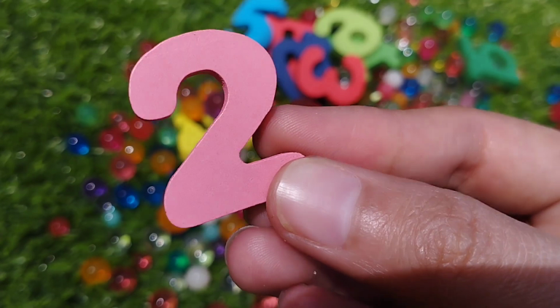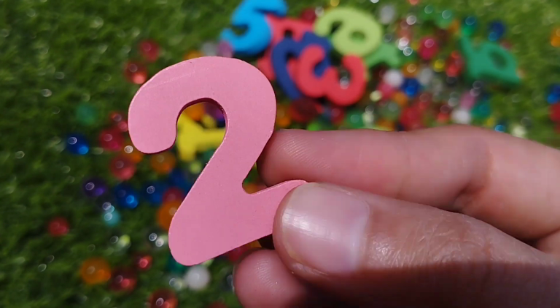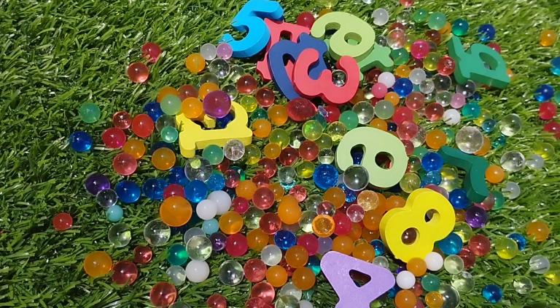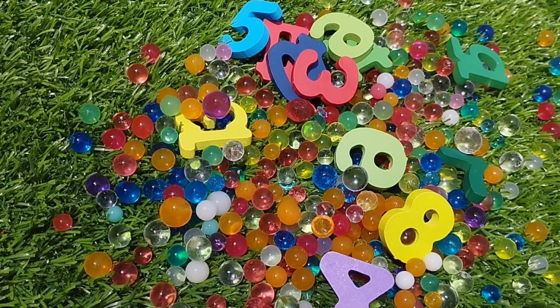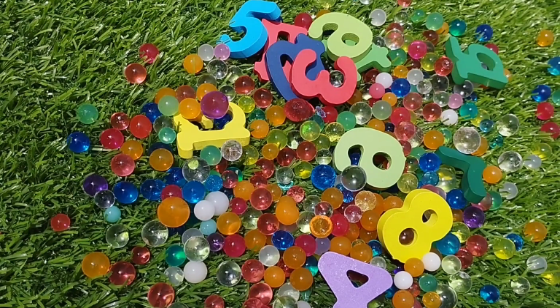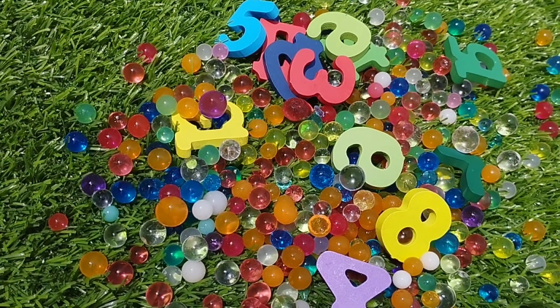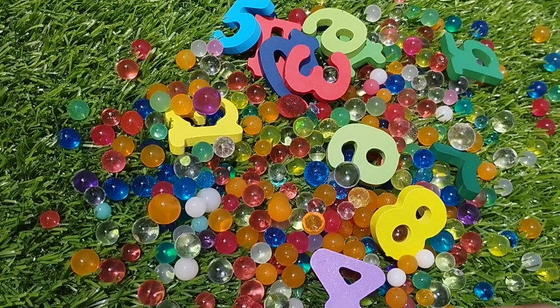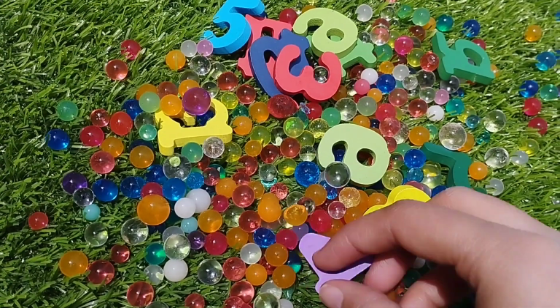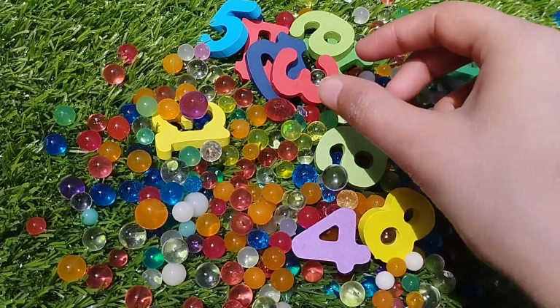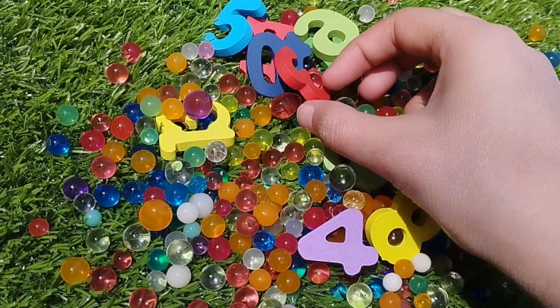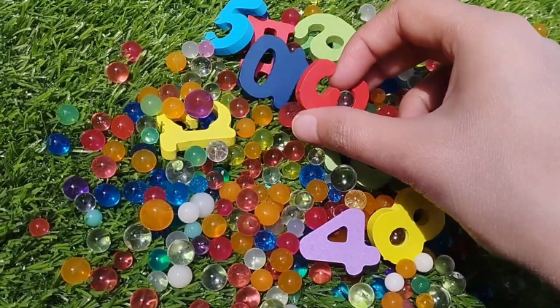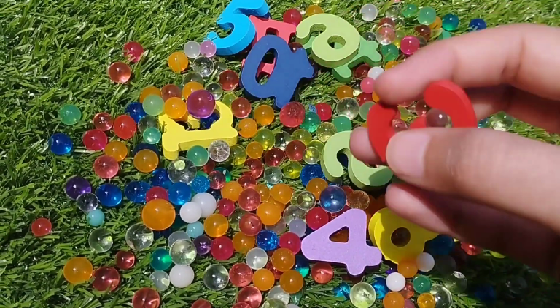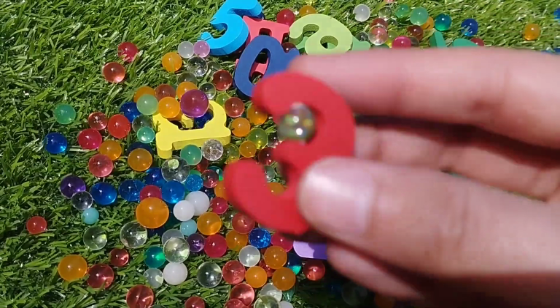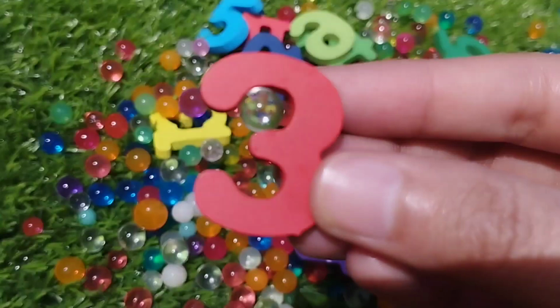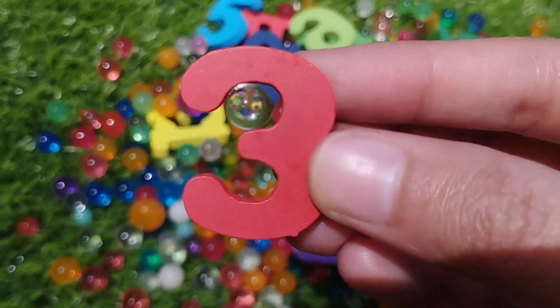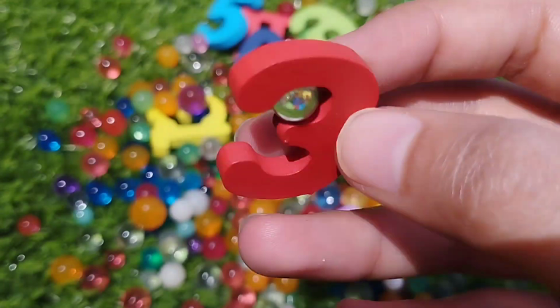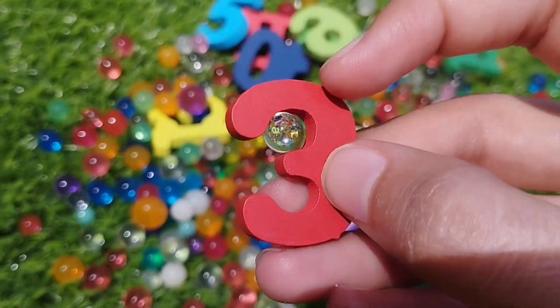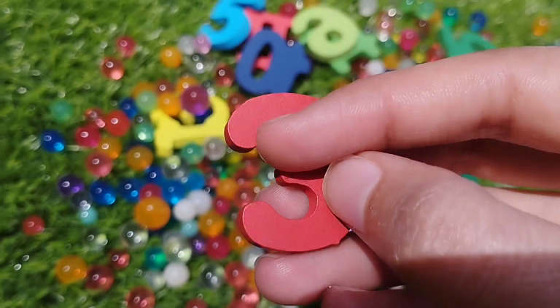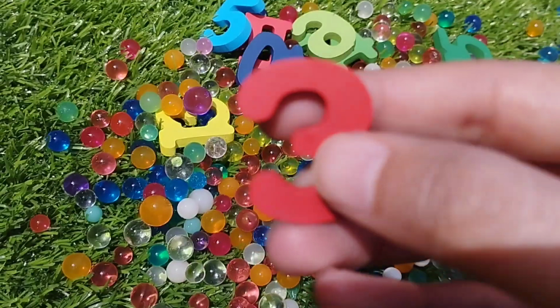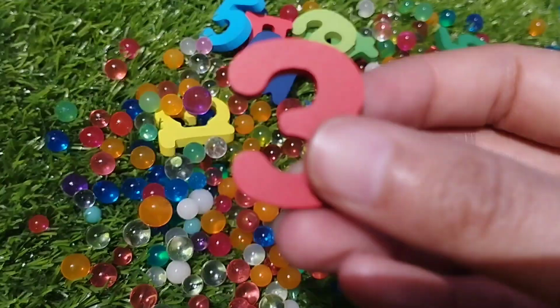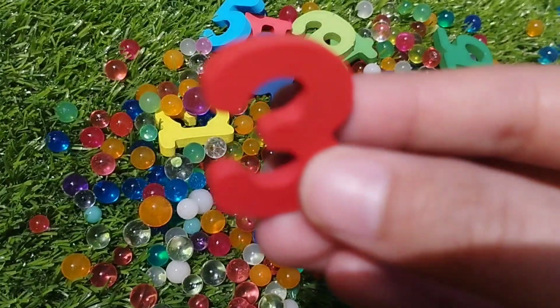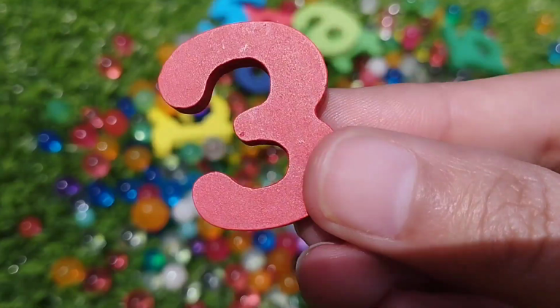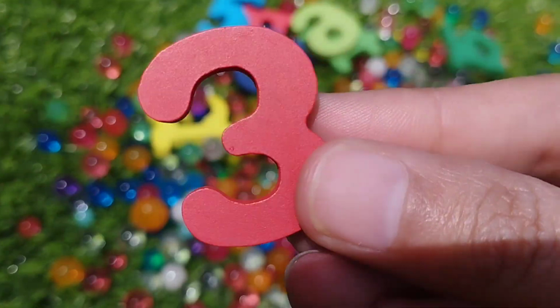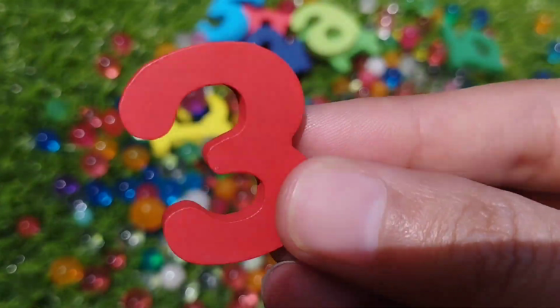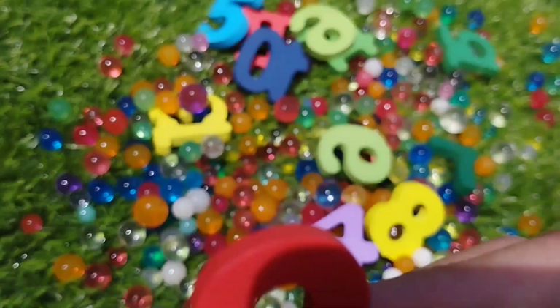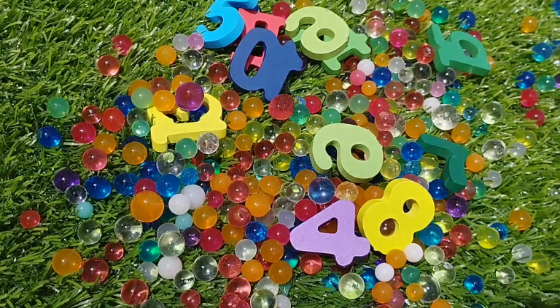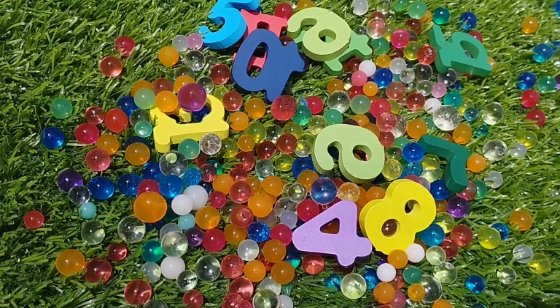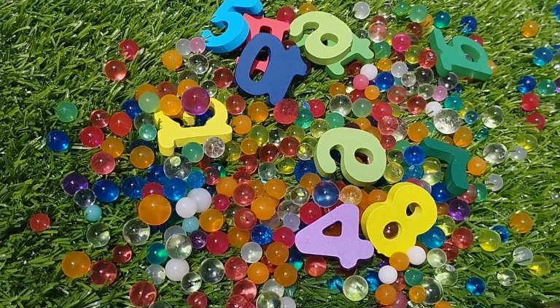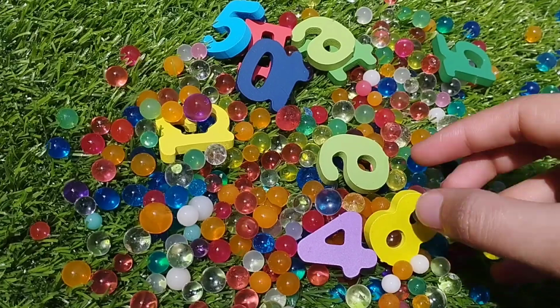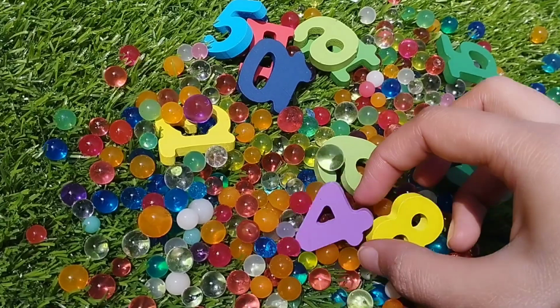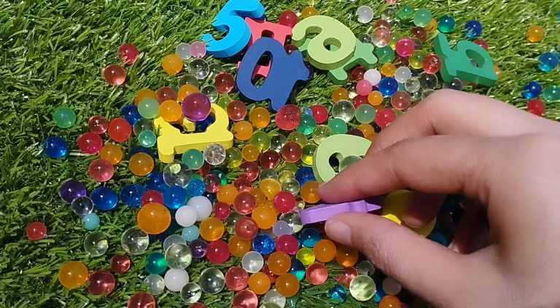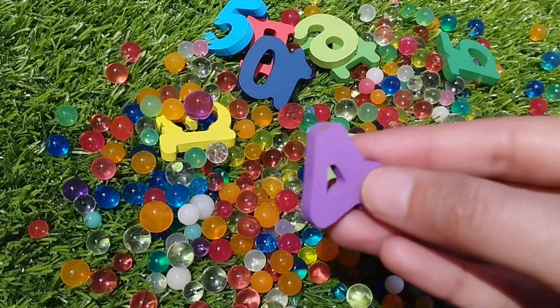The next one is number 3. Number 3. This is number 4.